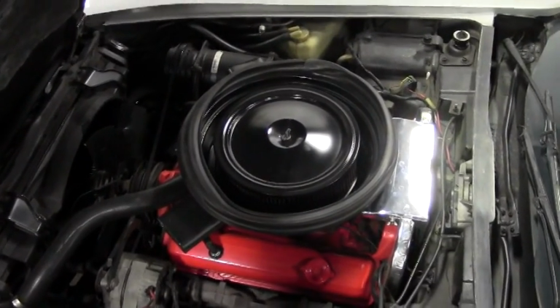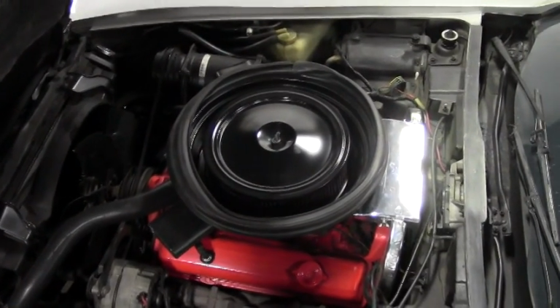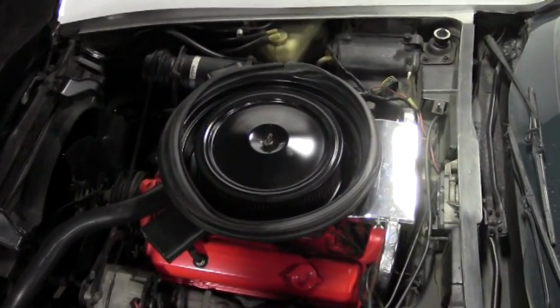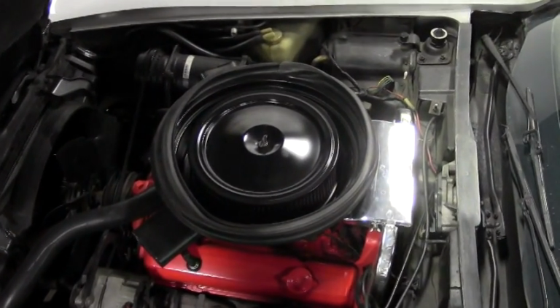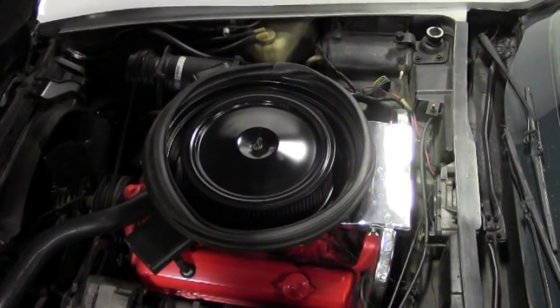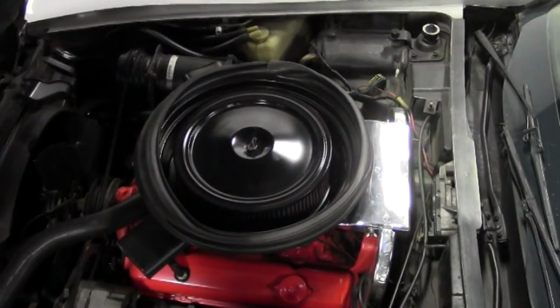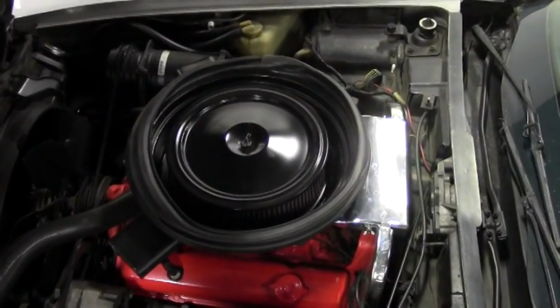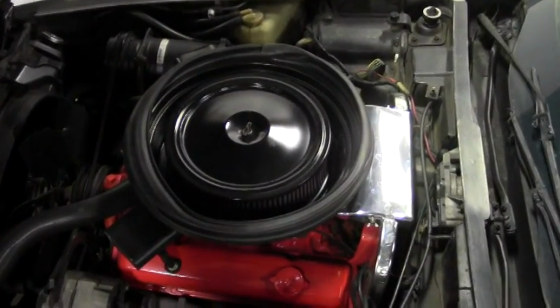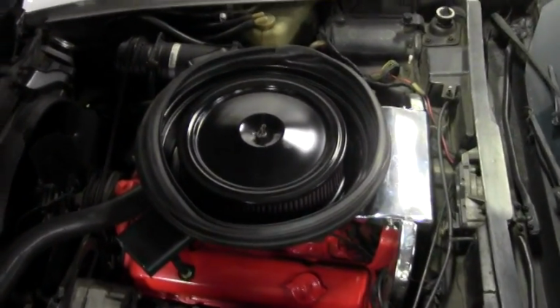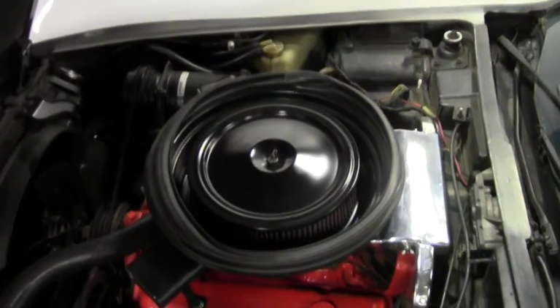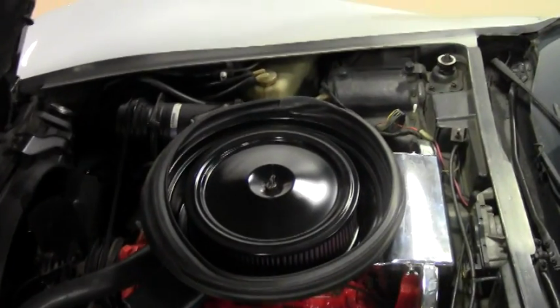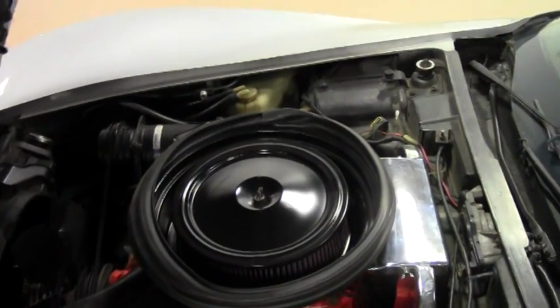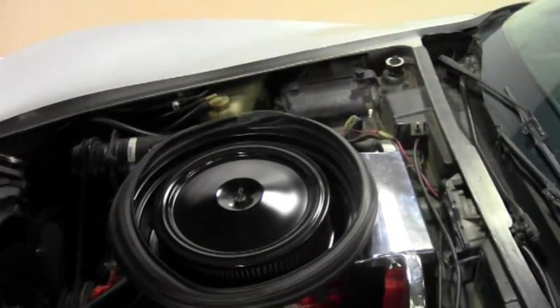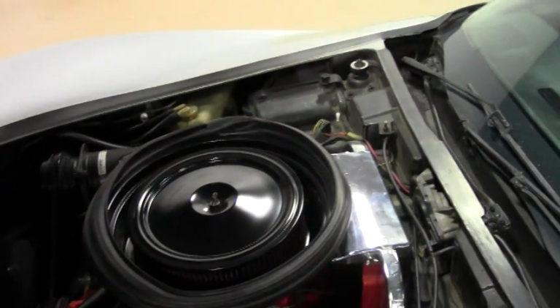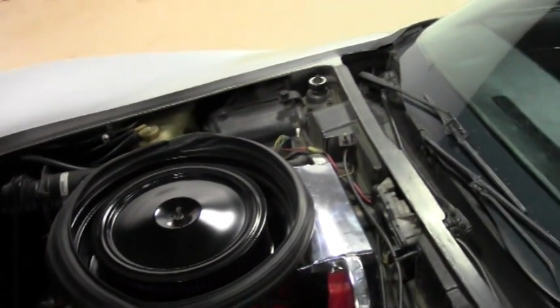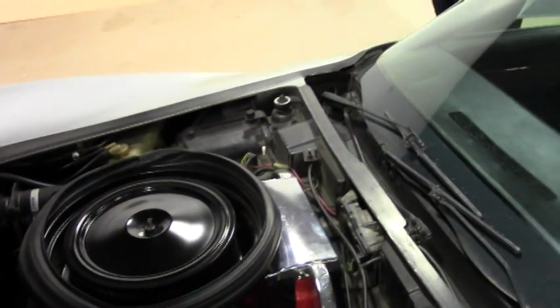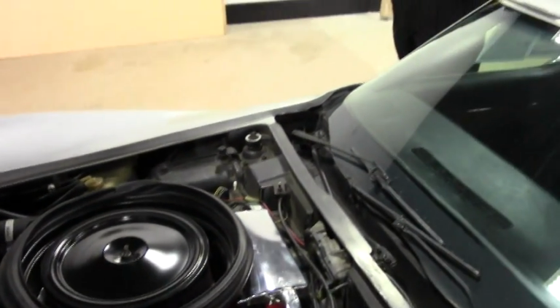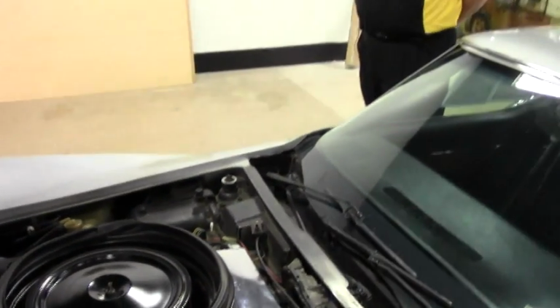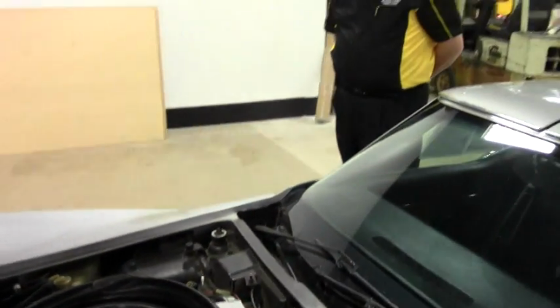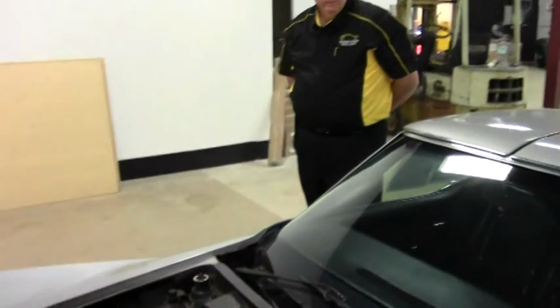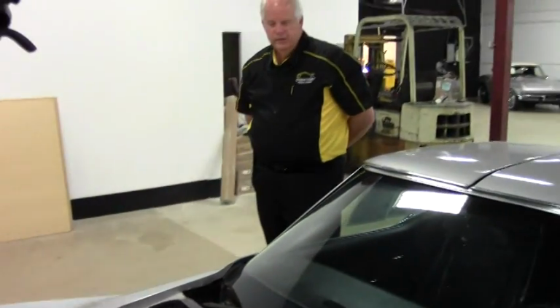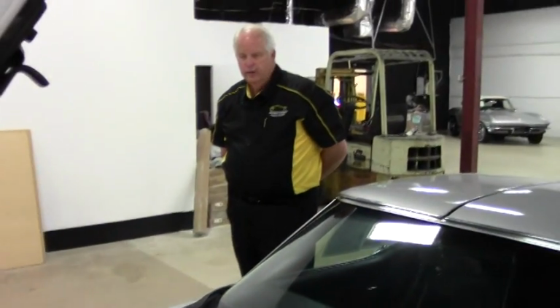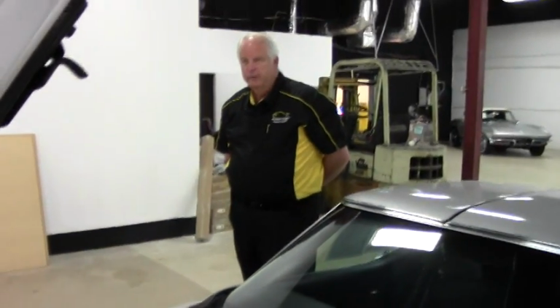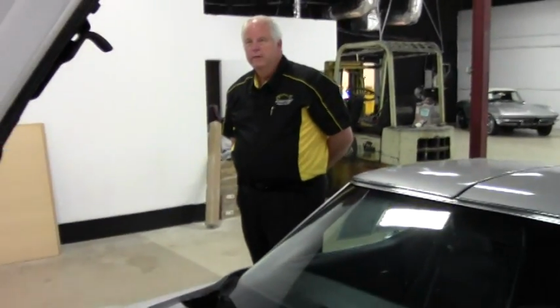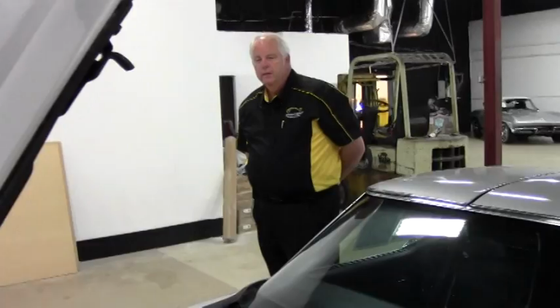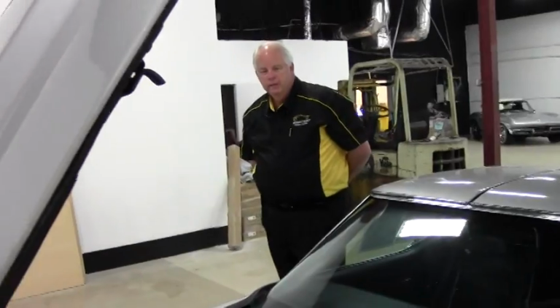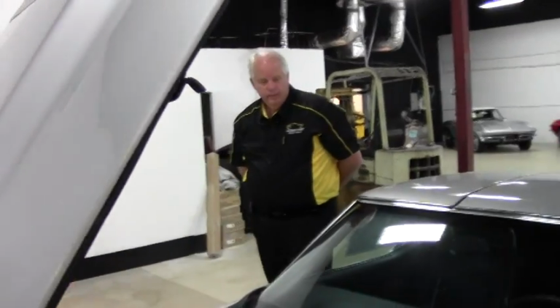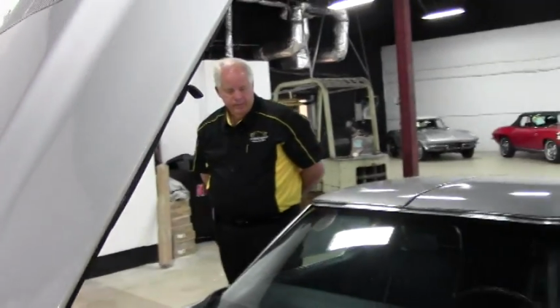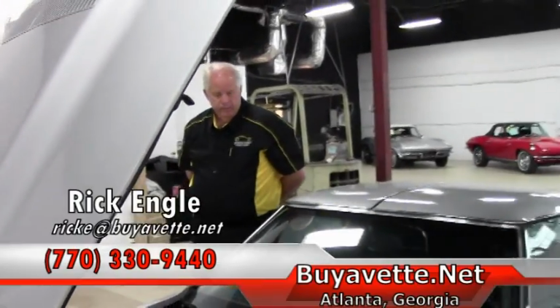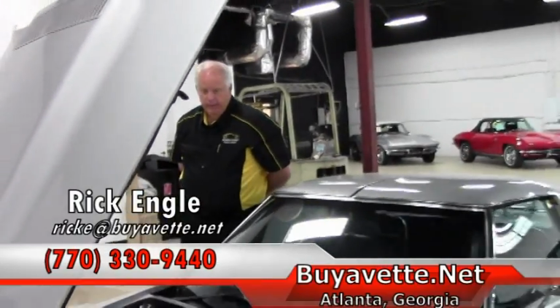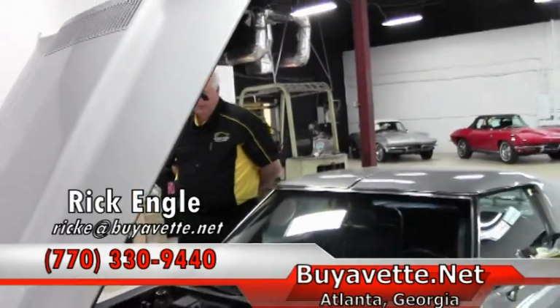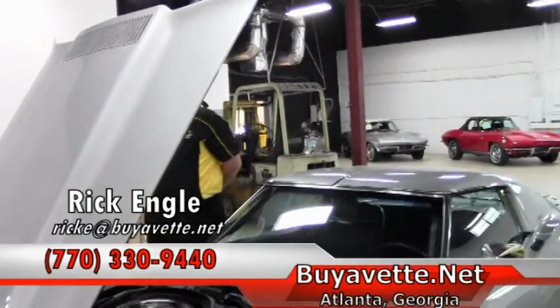This is just an all-out cruiser, stands out being the silver color. Absolutely a wonderful car.